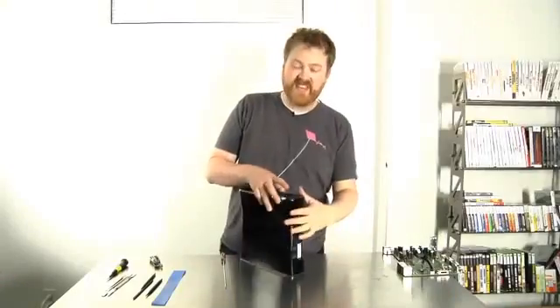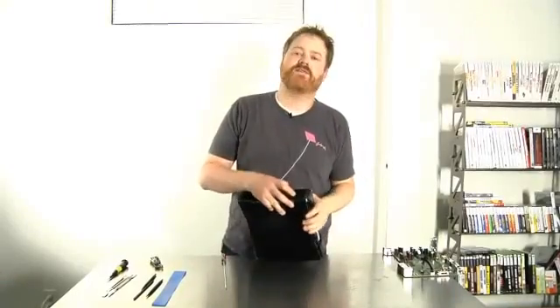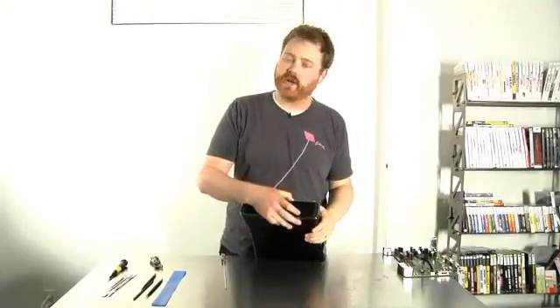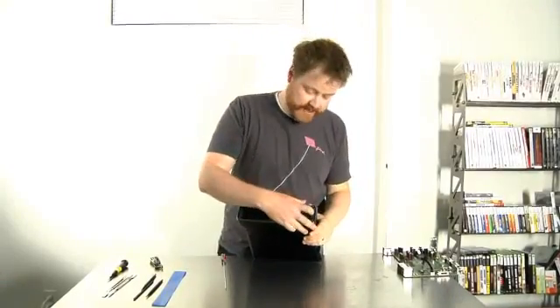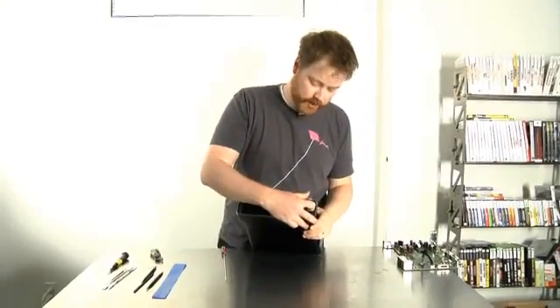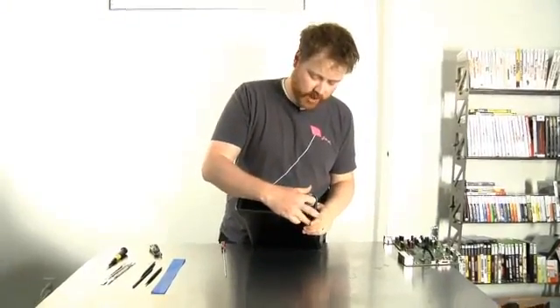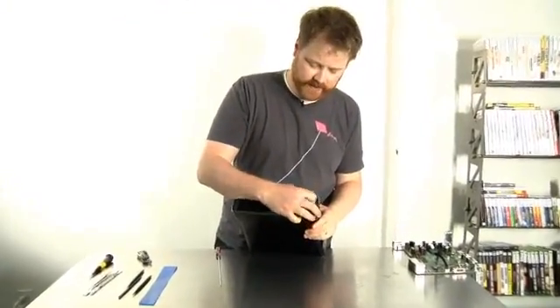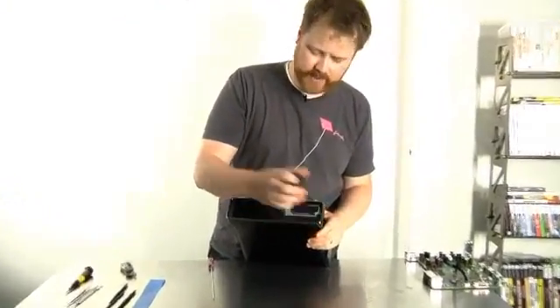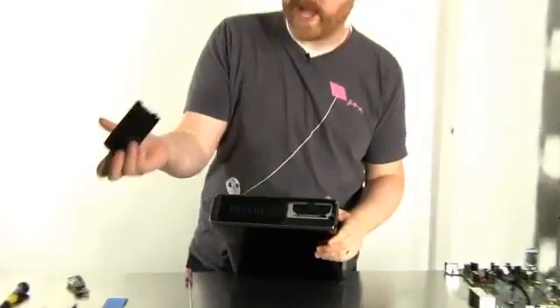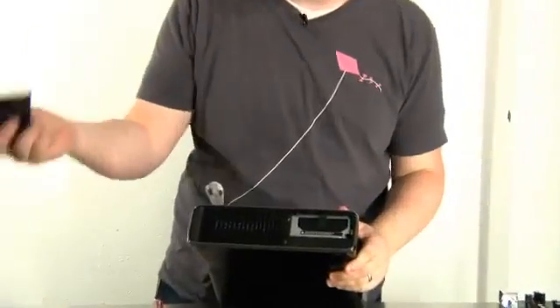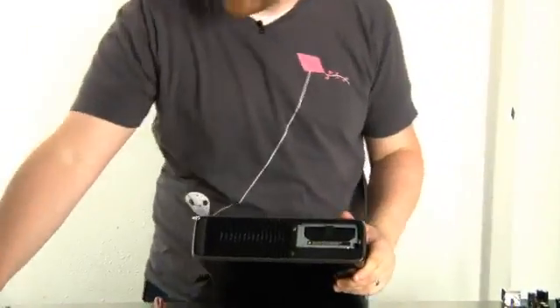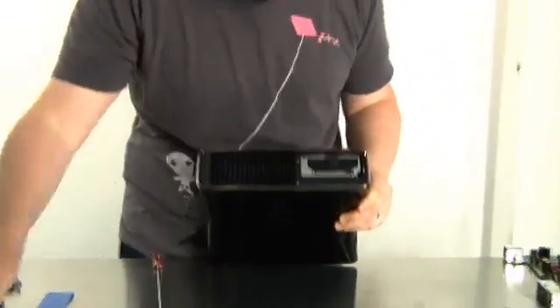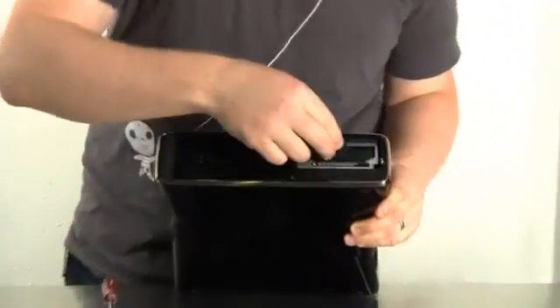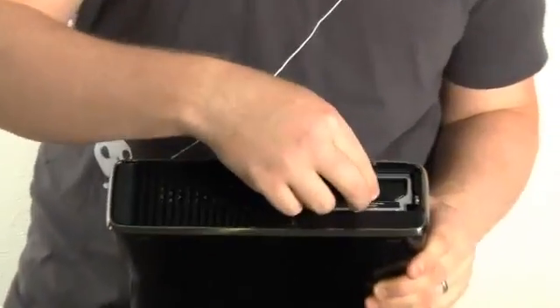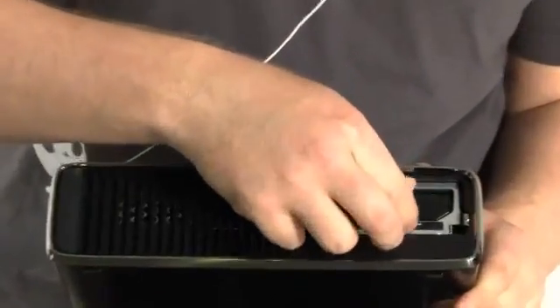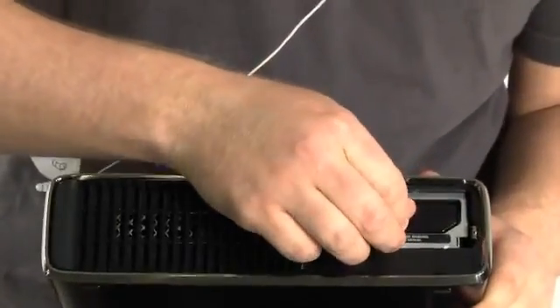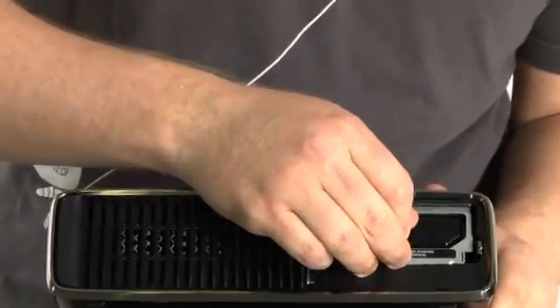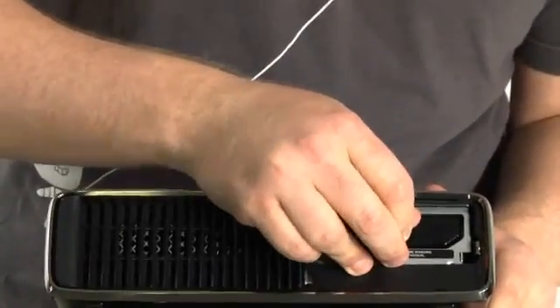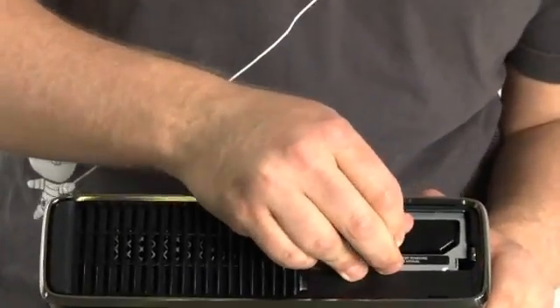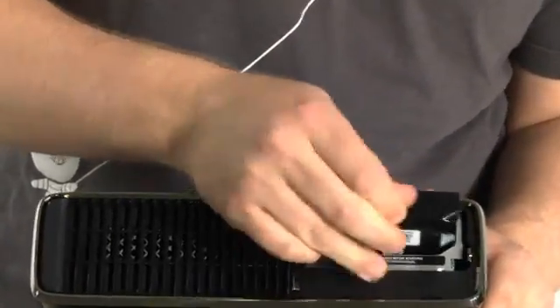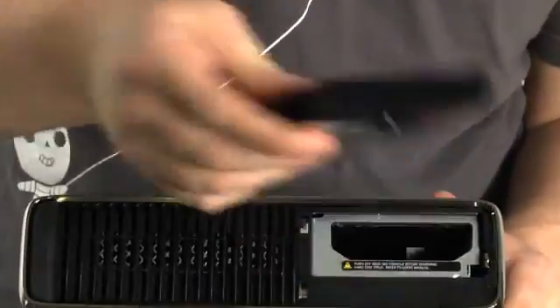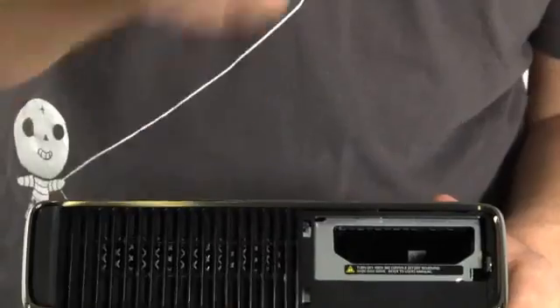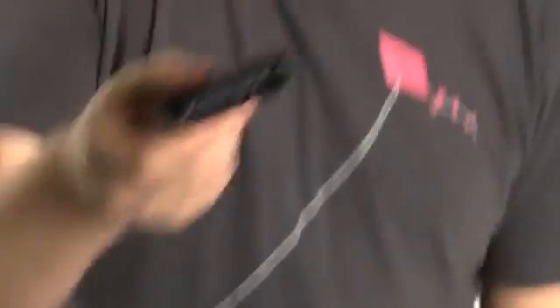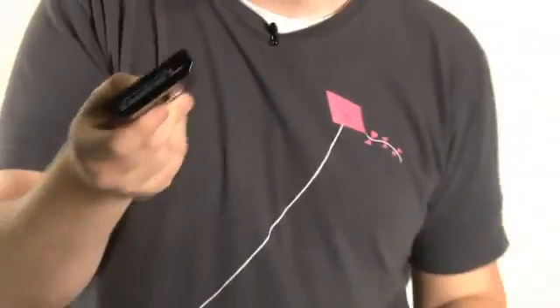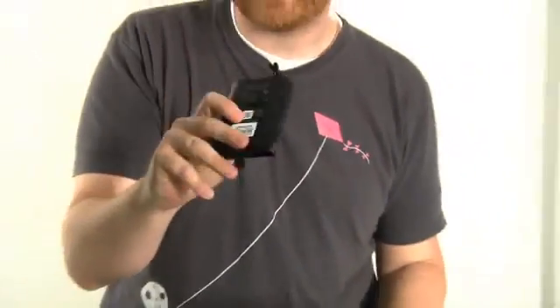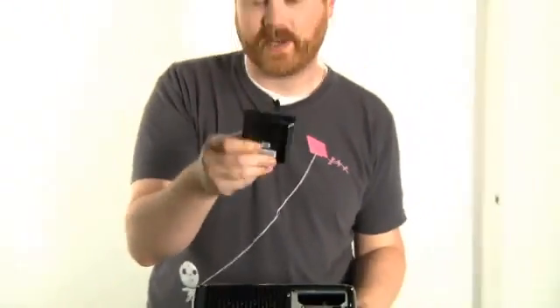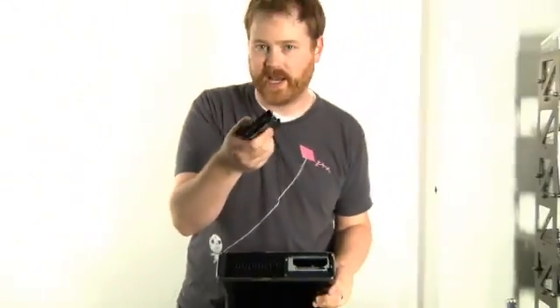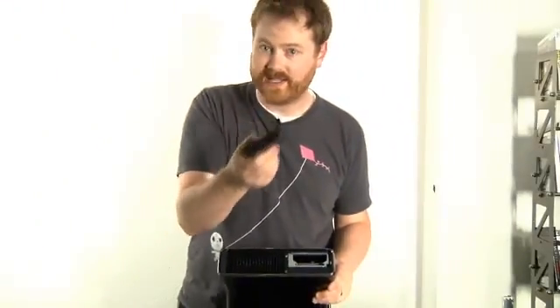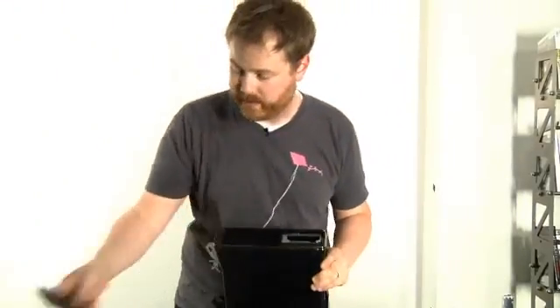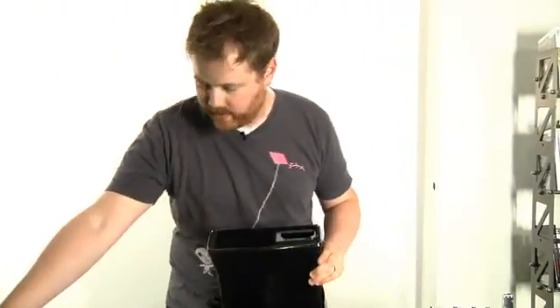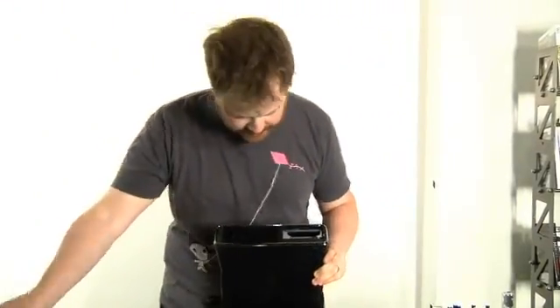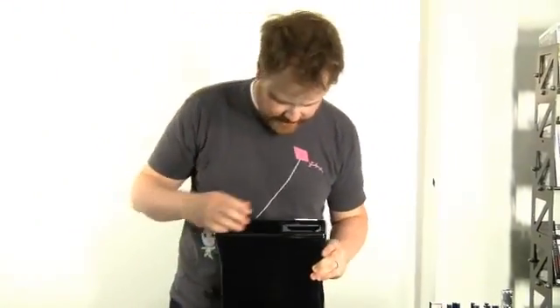The very first thing we're going to do is take the hard drive out. It's accessed with this little door on the bottom. Basically you just grab this piece of ribbon and give it a little tug and it releases the connector and the static cables. So put that off to the side.